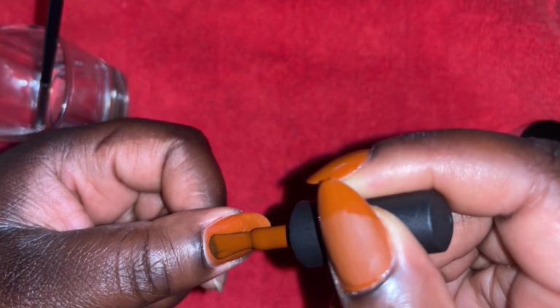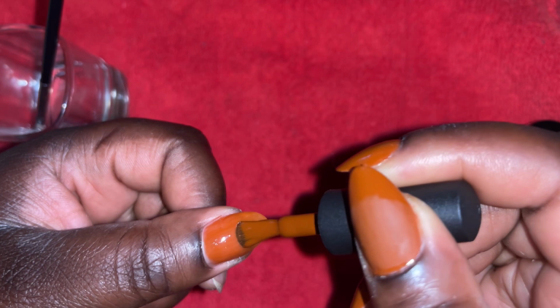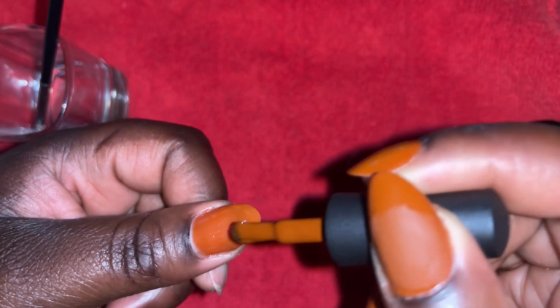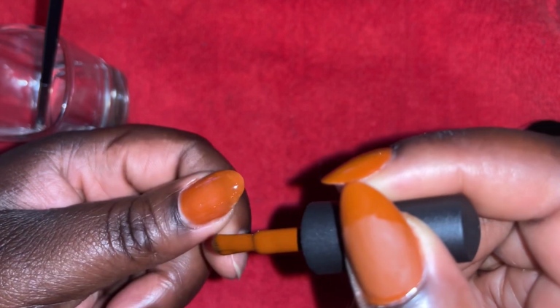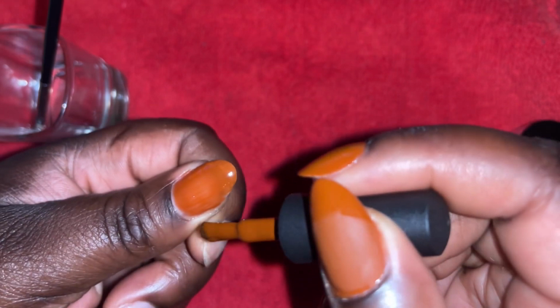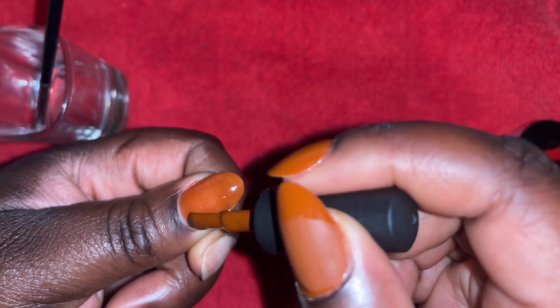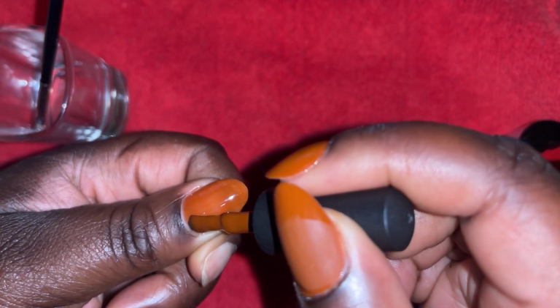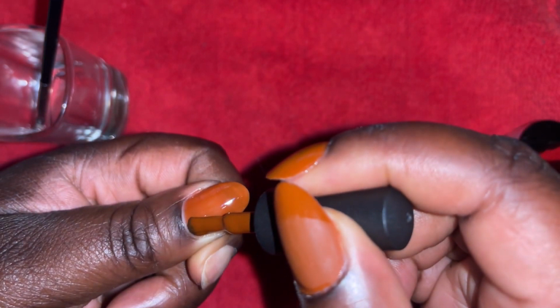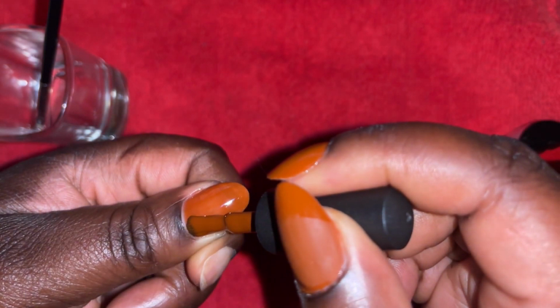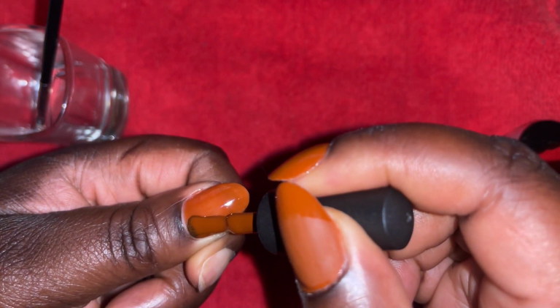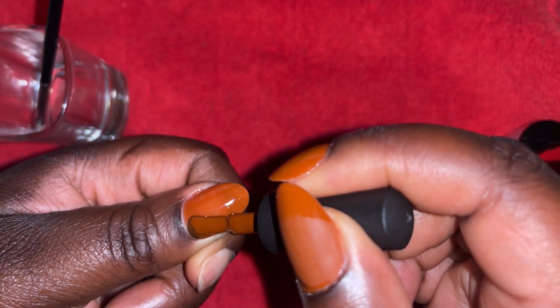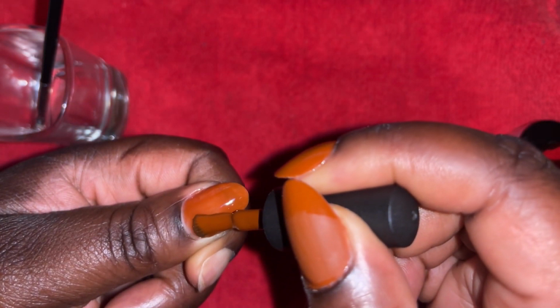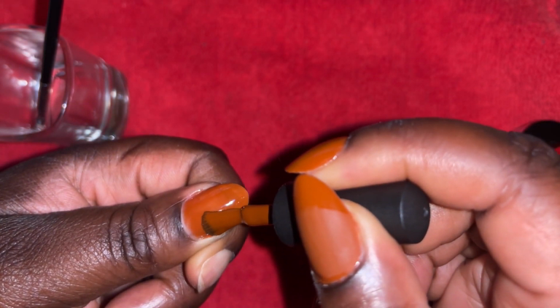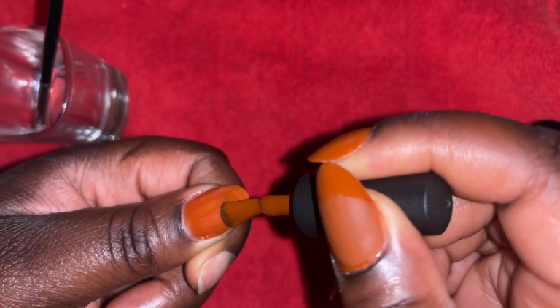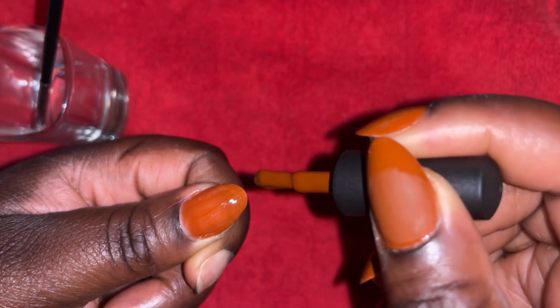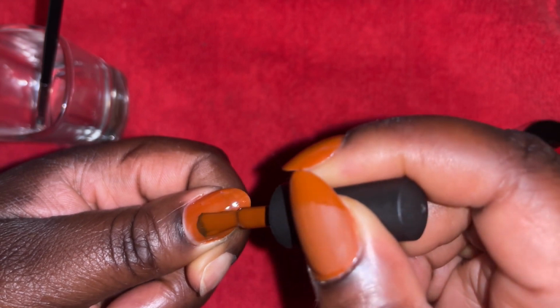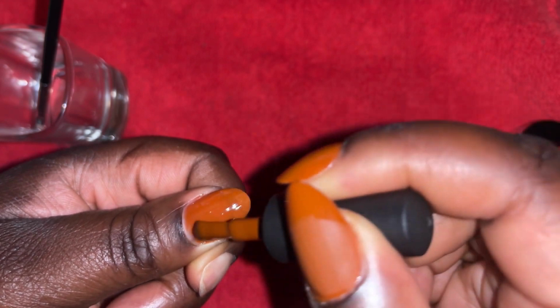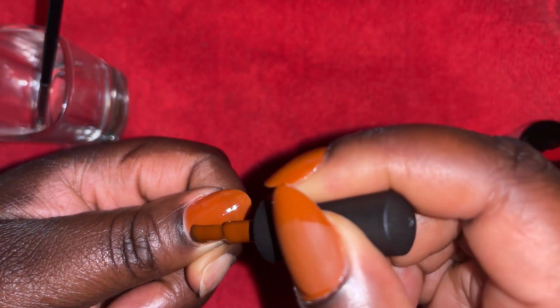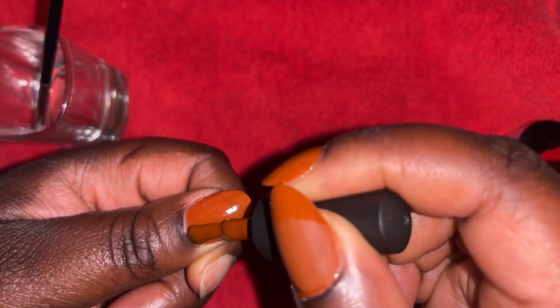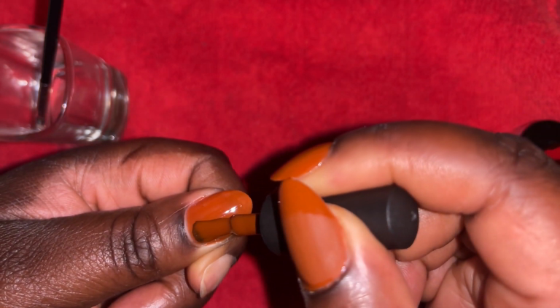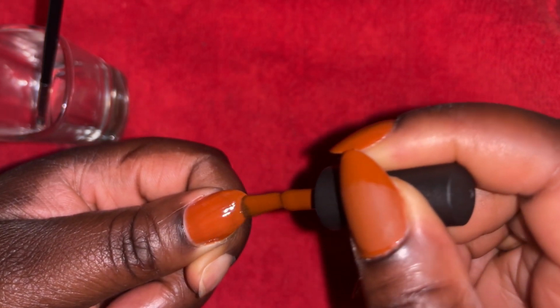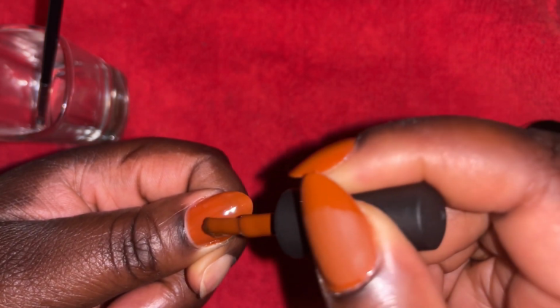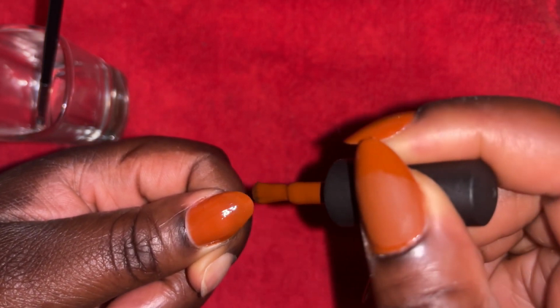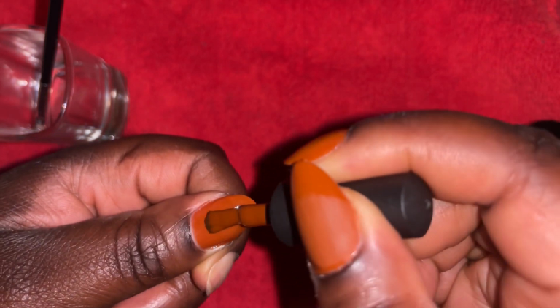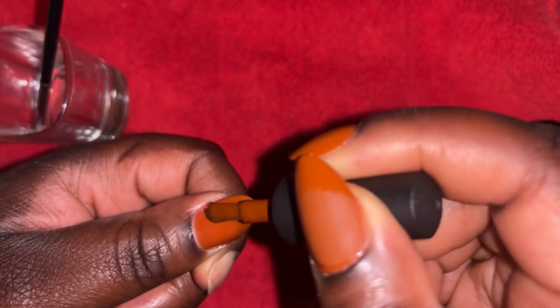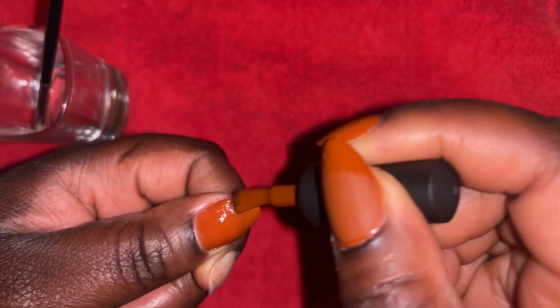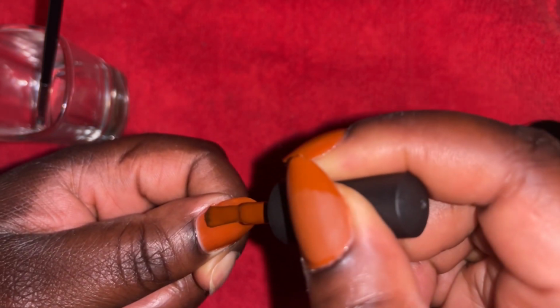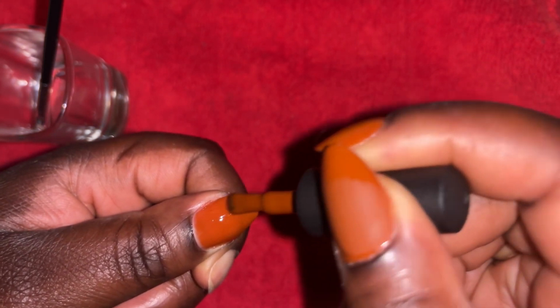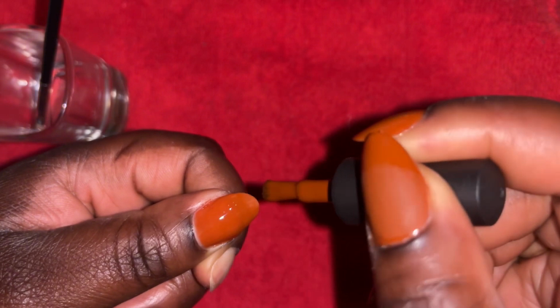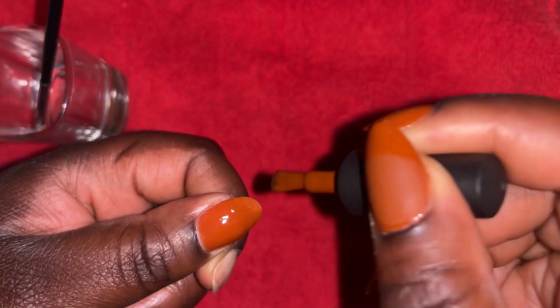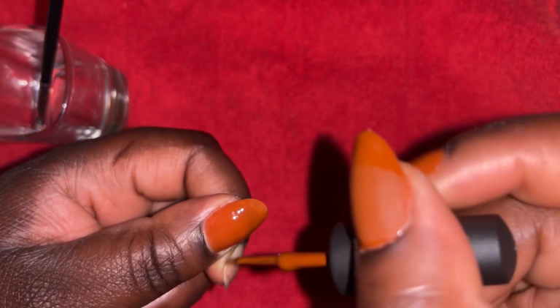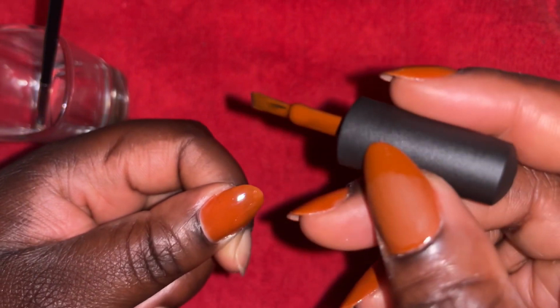It all depends on the kind of gel polish that you have. Sometimes you can cure it for 30 seconds, but mine I had to do it for 60 seconds. Then I go ahead and clean around my nails.